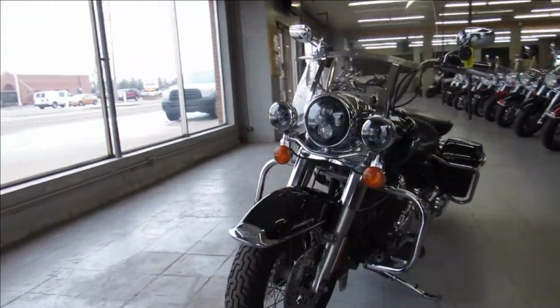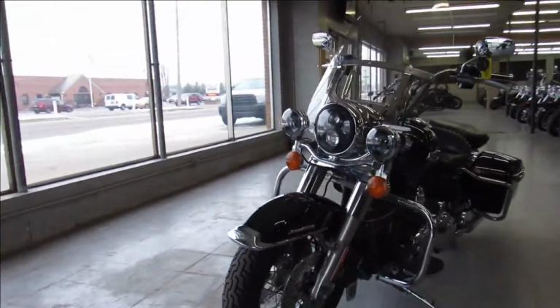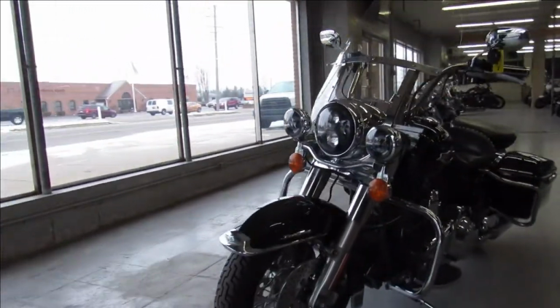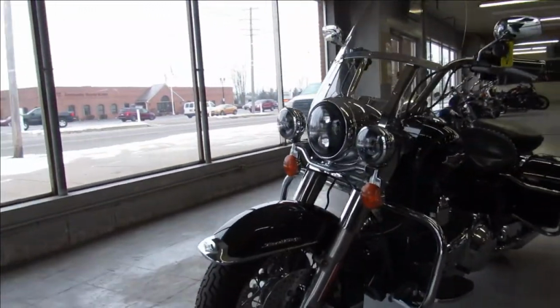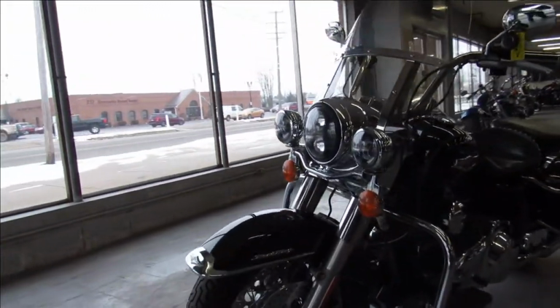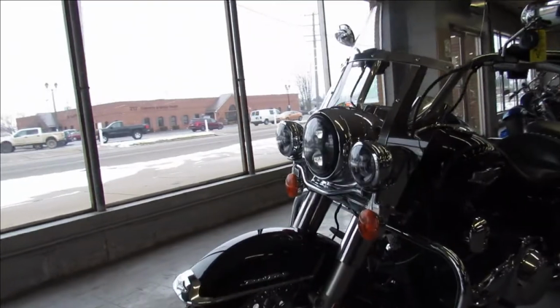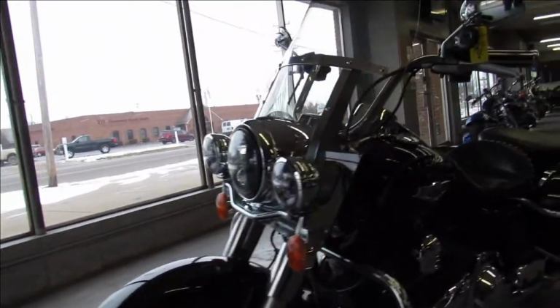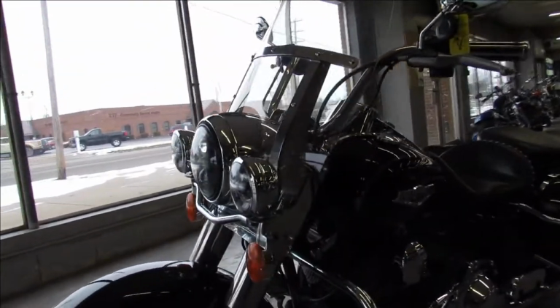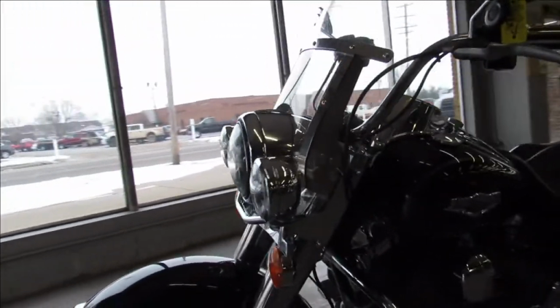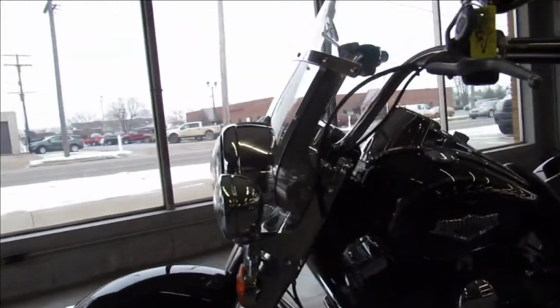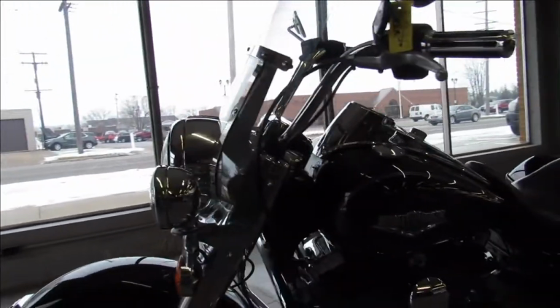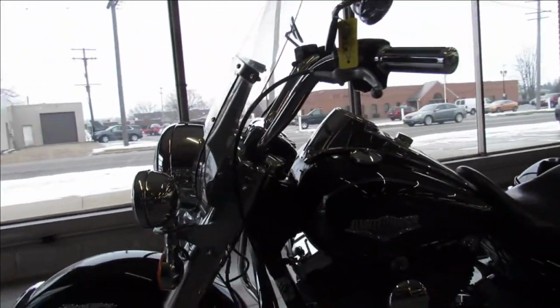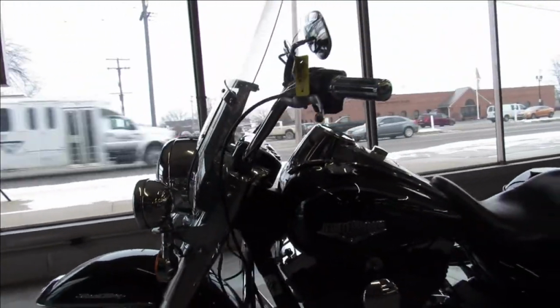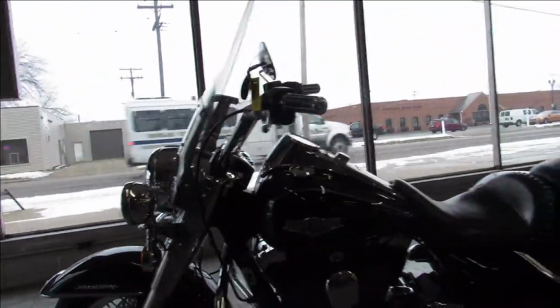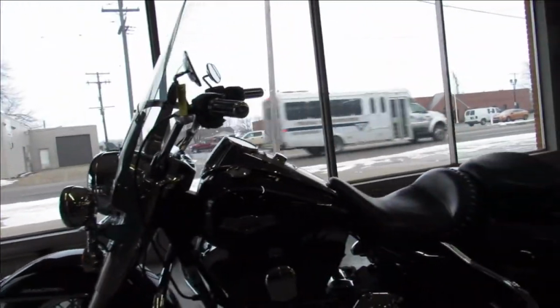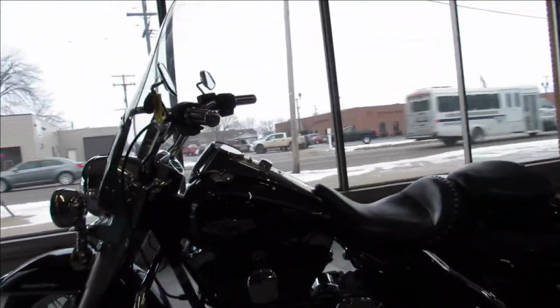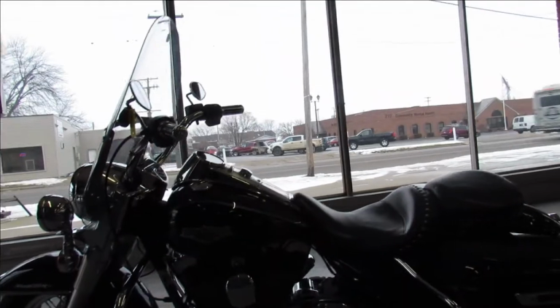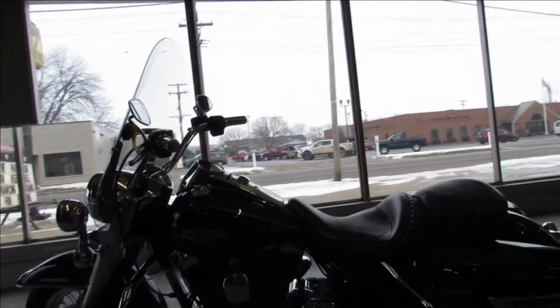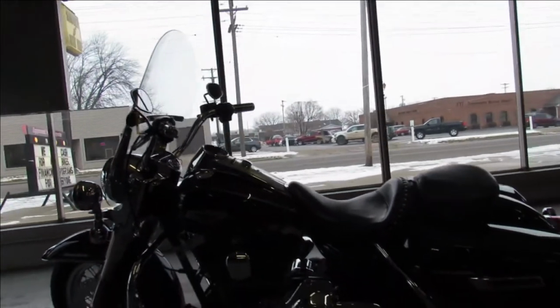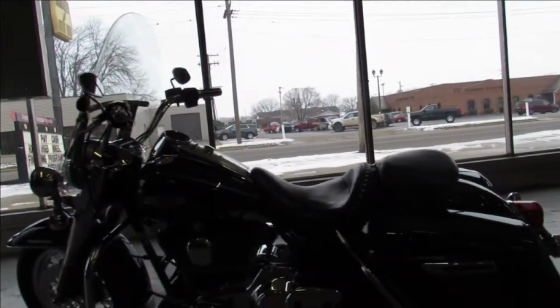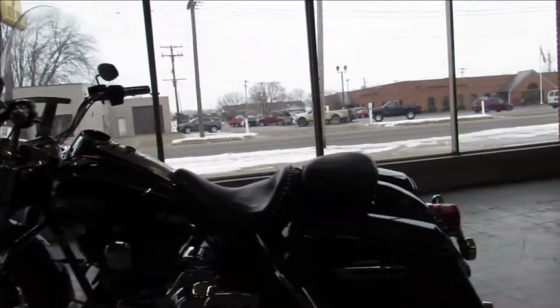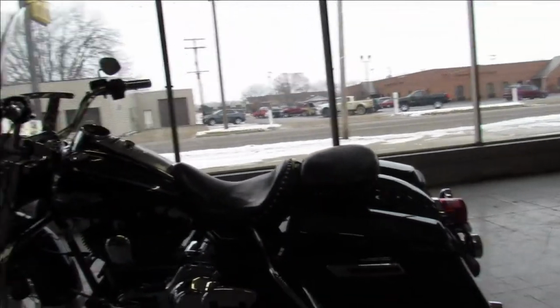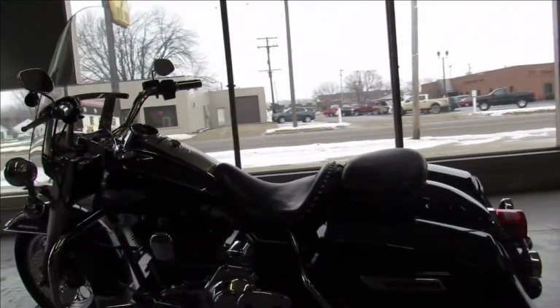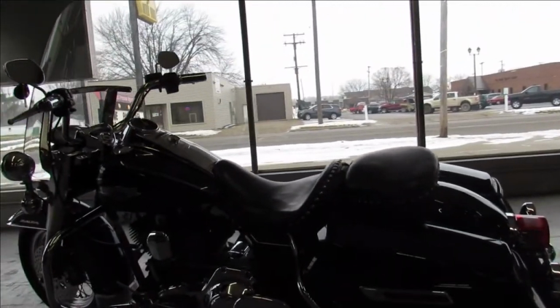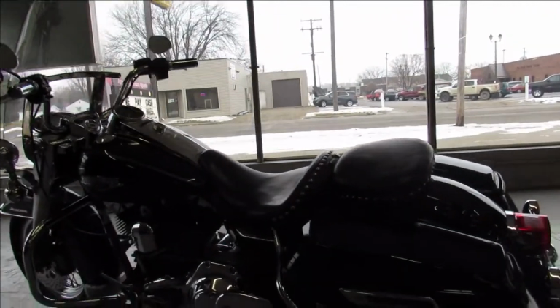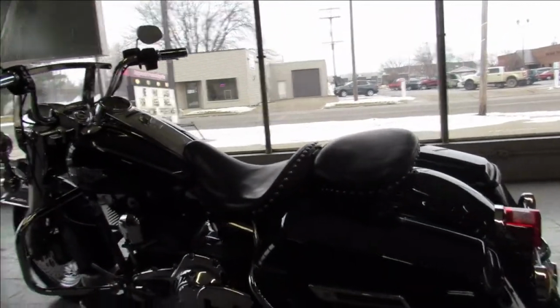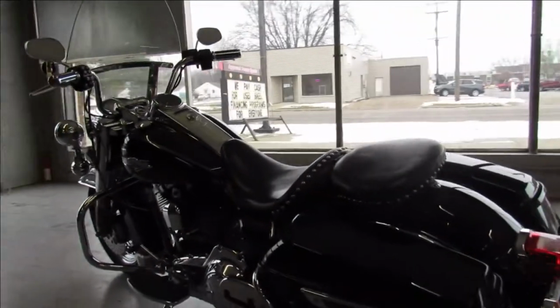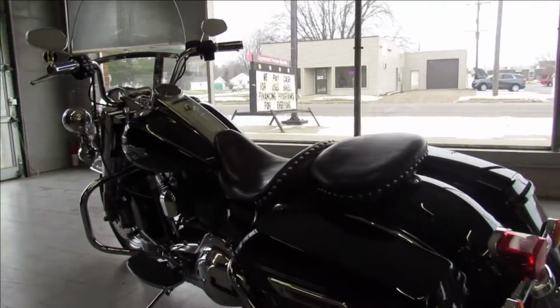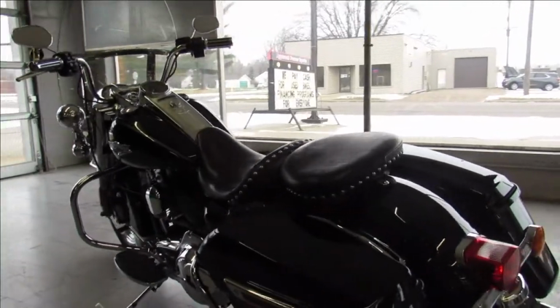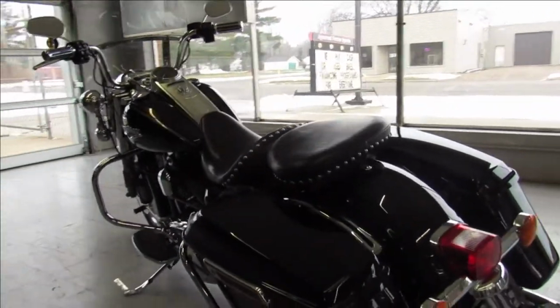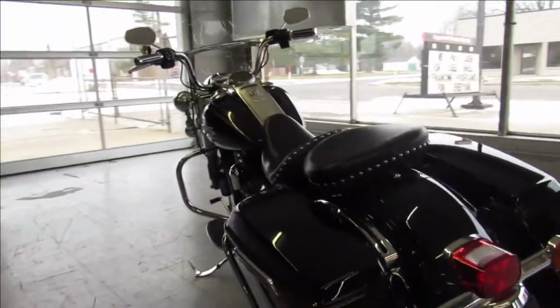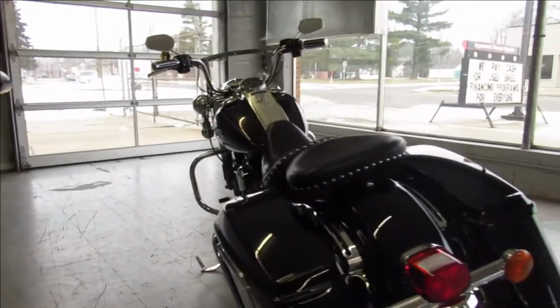It's got a 103 cubic inch motor that runs strong. It's a sharp bike with some nice extras — it's got the Daymaker headlight, a lapara seat, the windshield, hard bags. Good looking bike, 2014 Road King. All the fluids have been changed, it's ready to go.